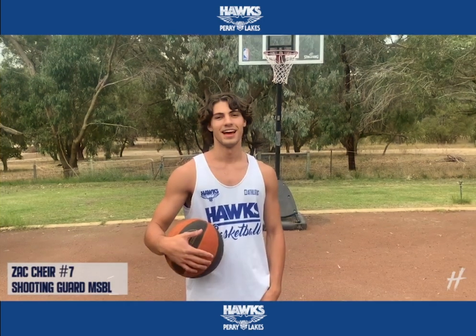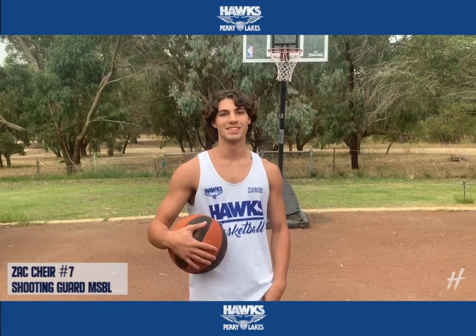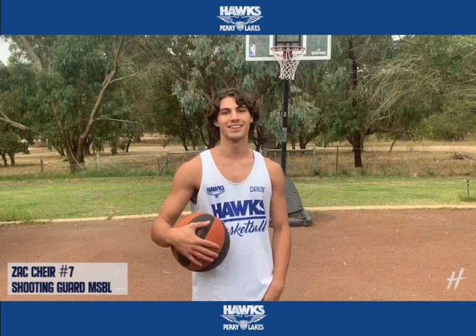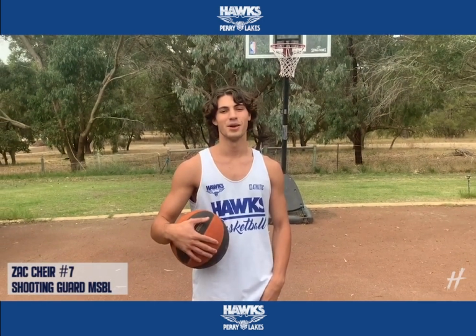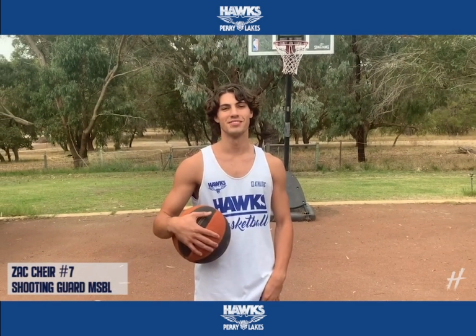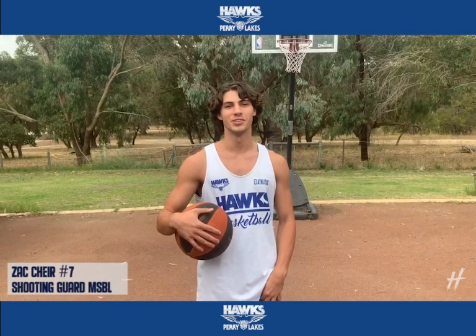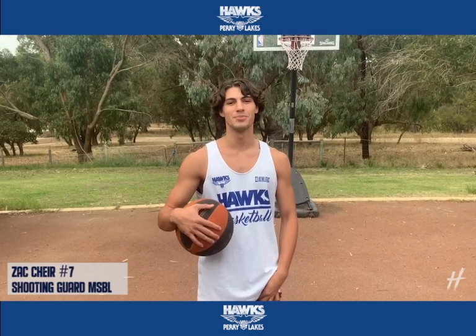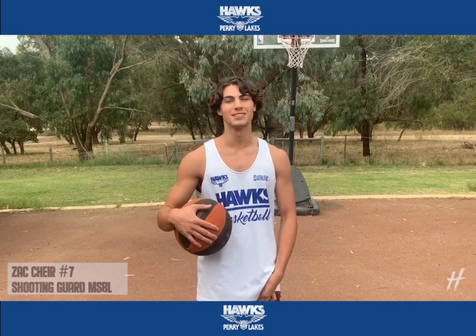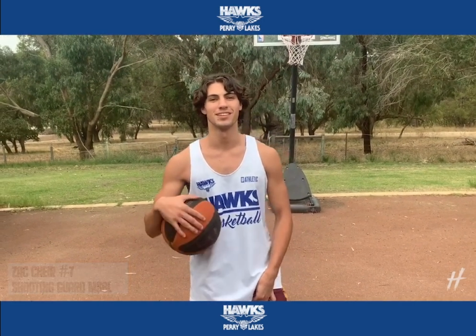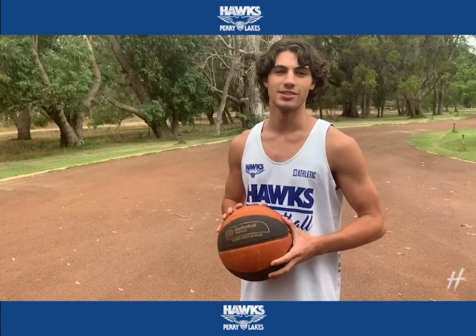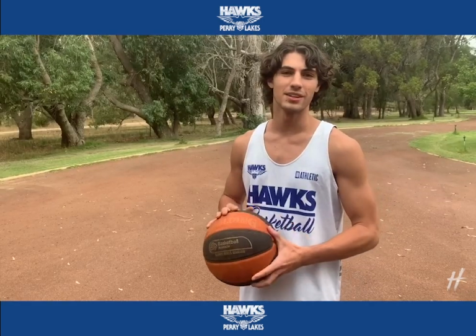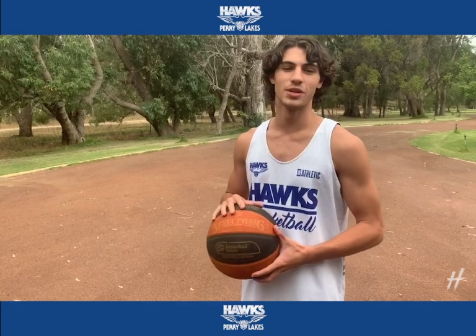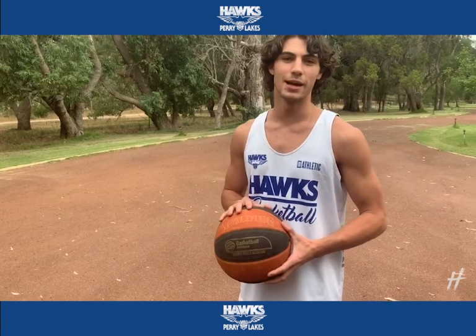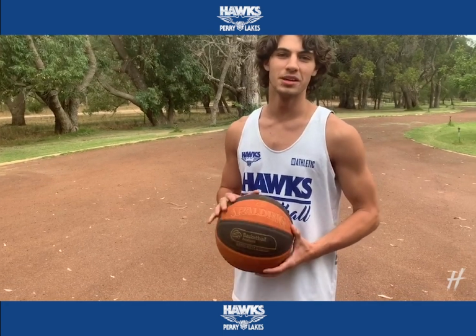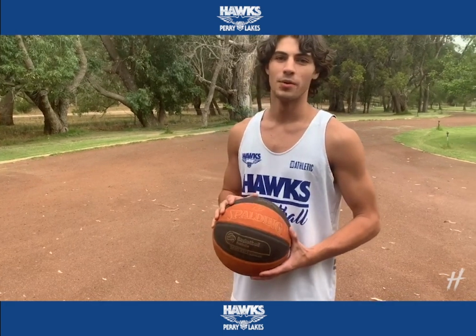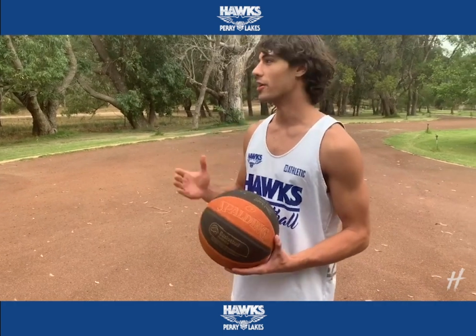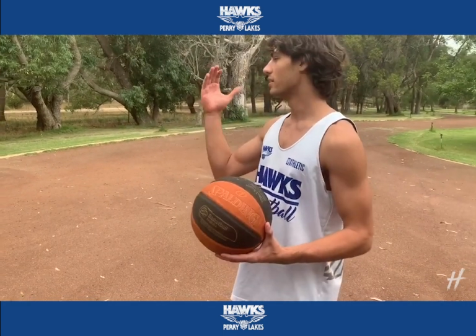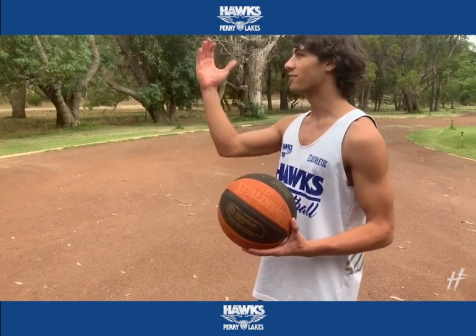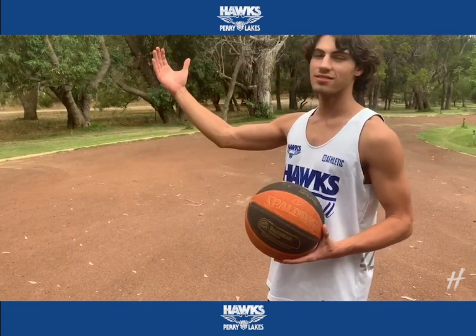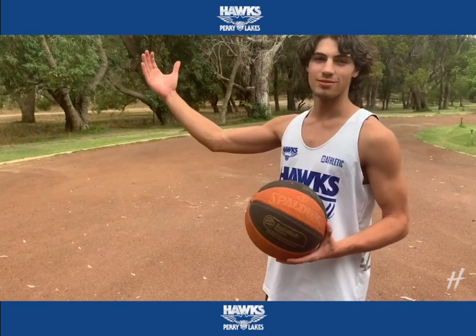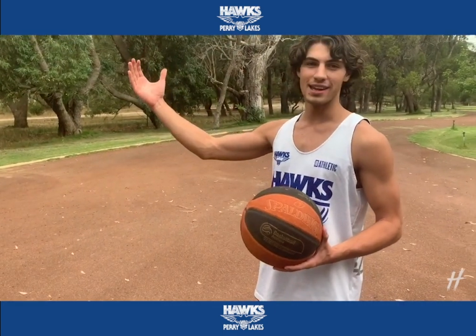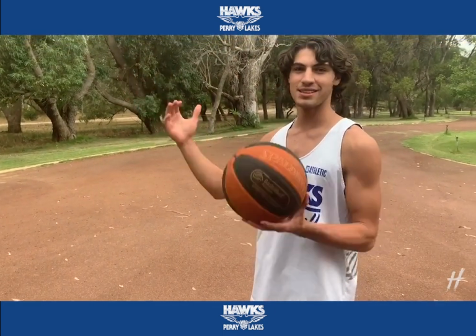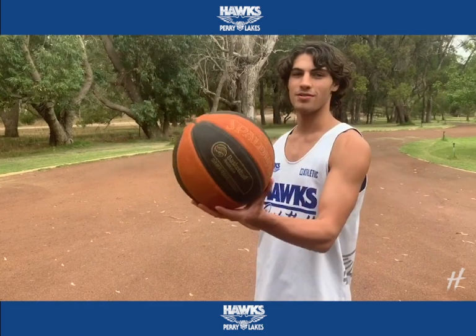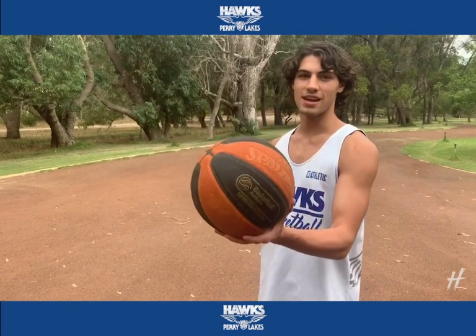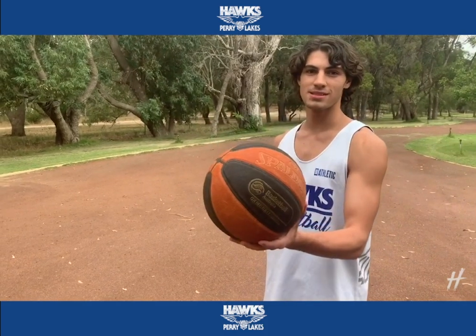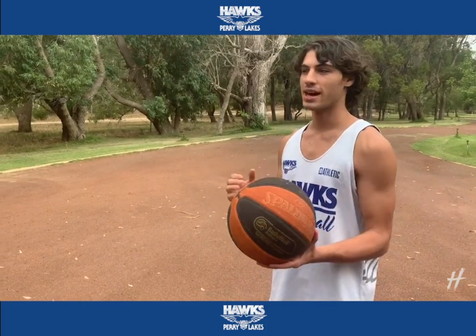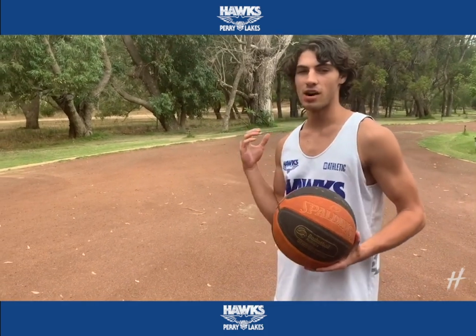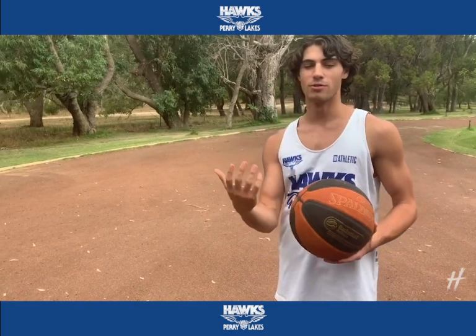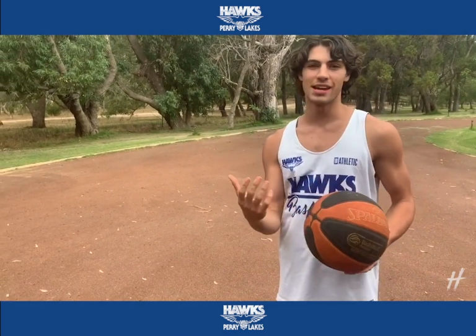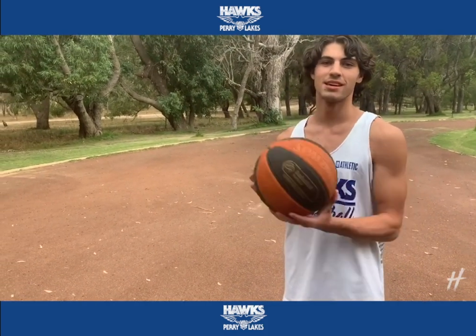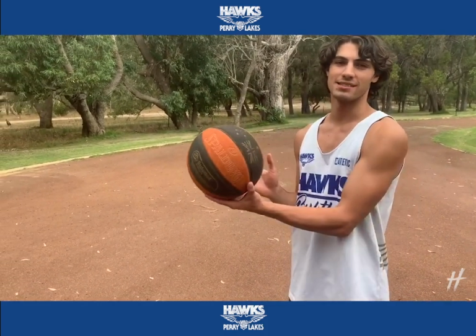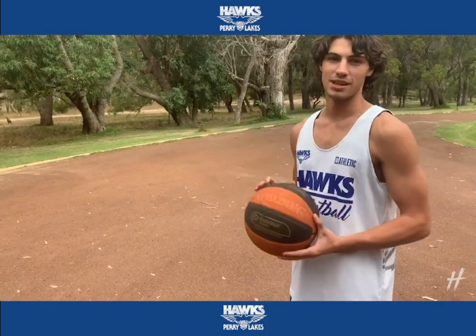Hey, I'm Zach, number seven shooting up at Prairie Legs Hawks. I'll be taking you guys through an easy layup drill. We're just going to make five right-hand layups, five left-hand layups, and then five right-hand reverse layups and then the same on the left.